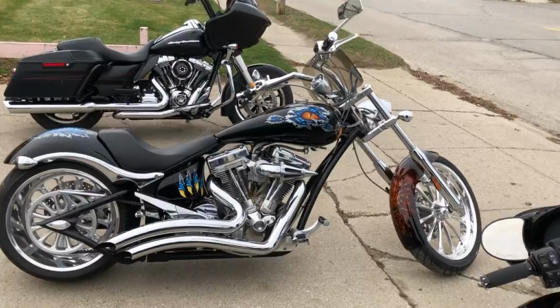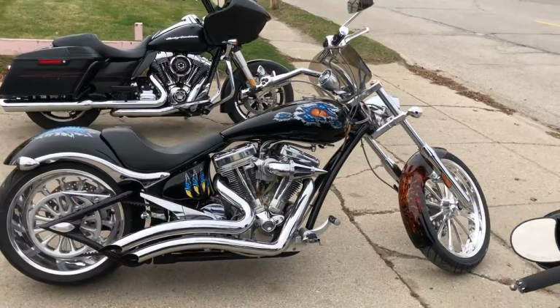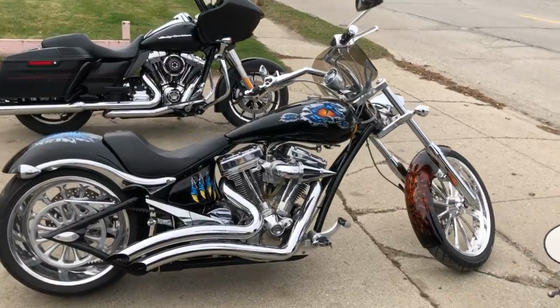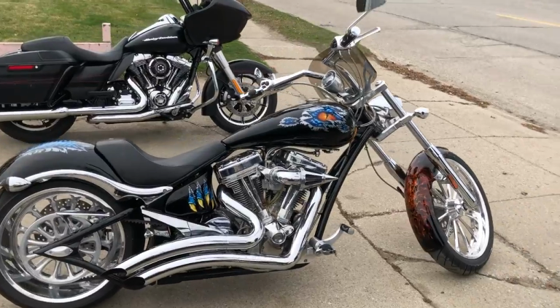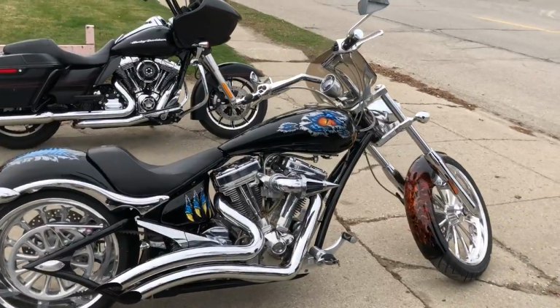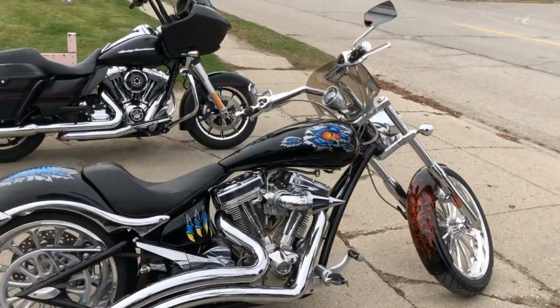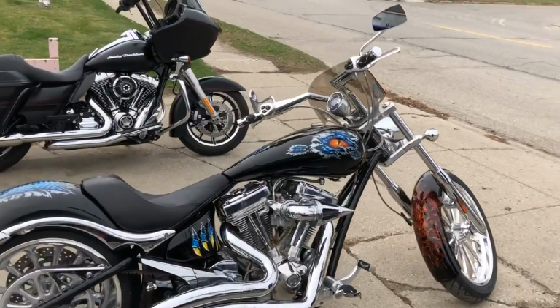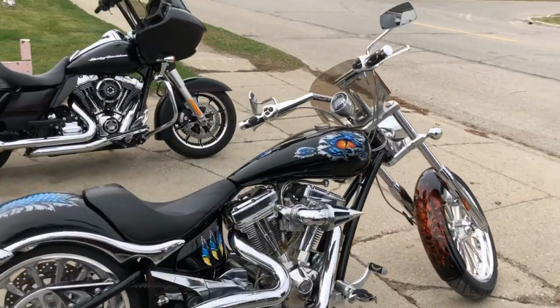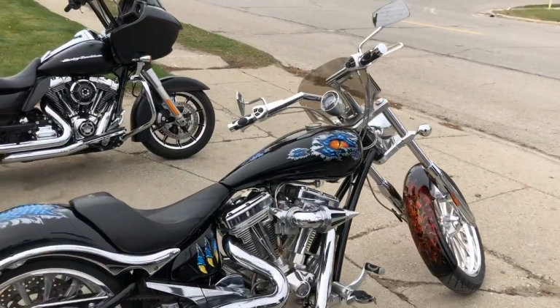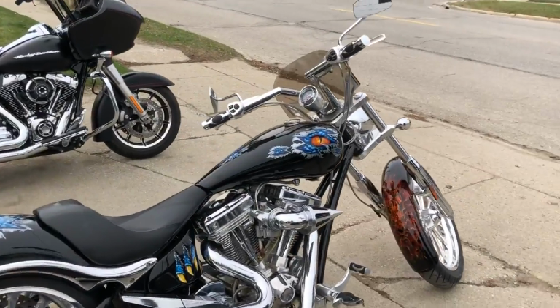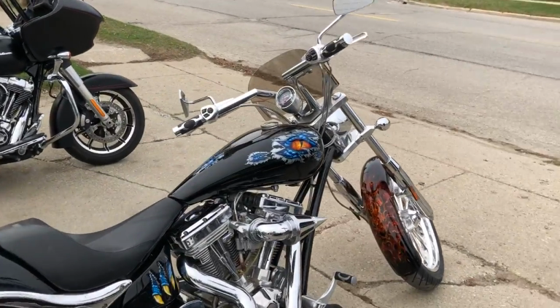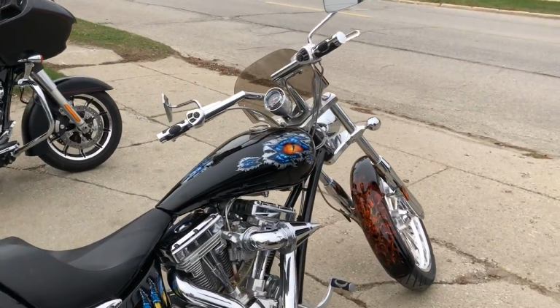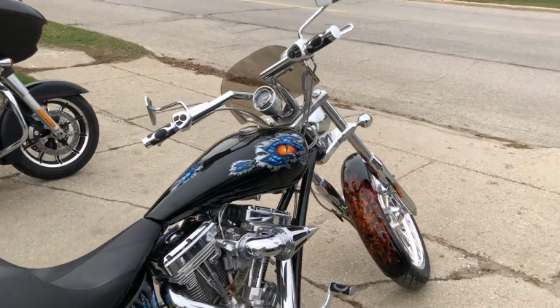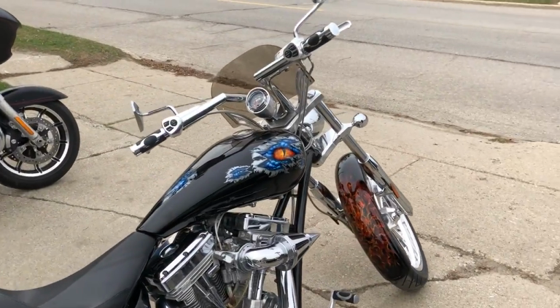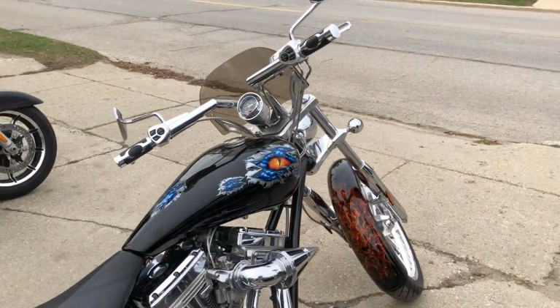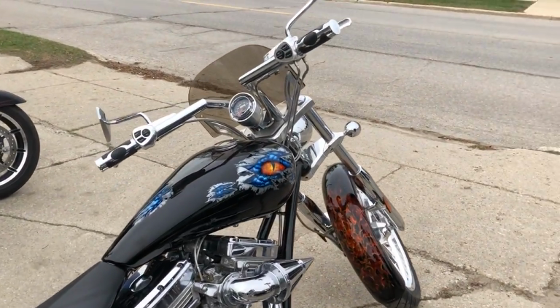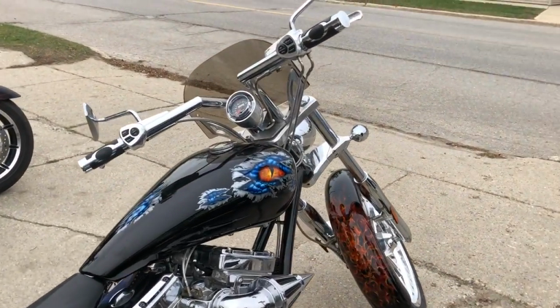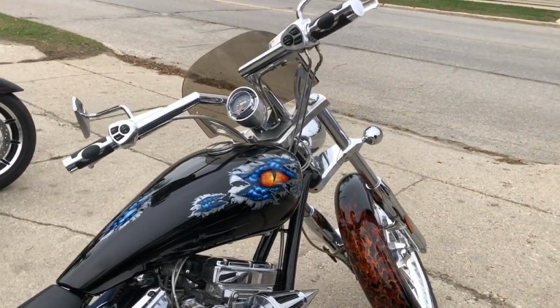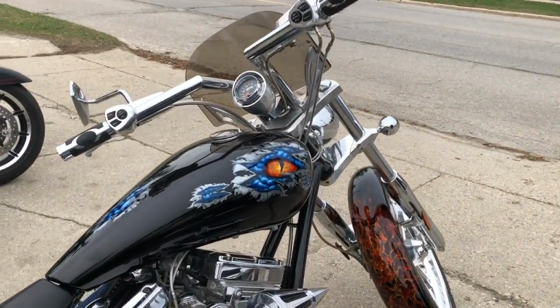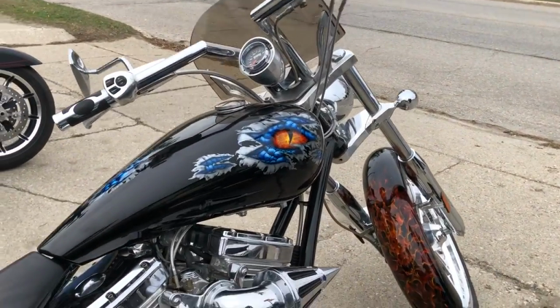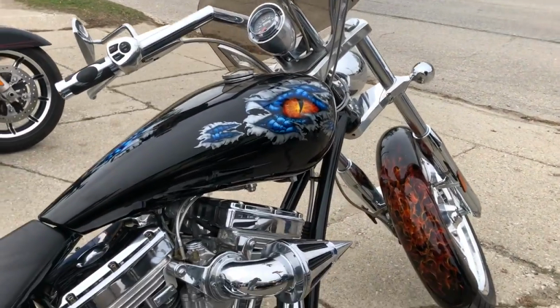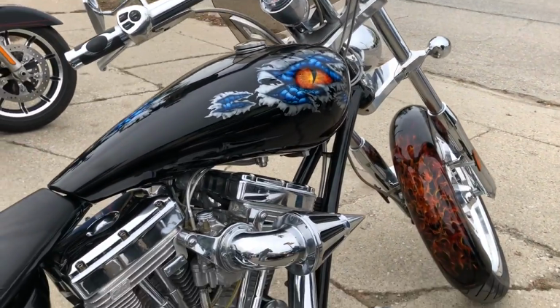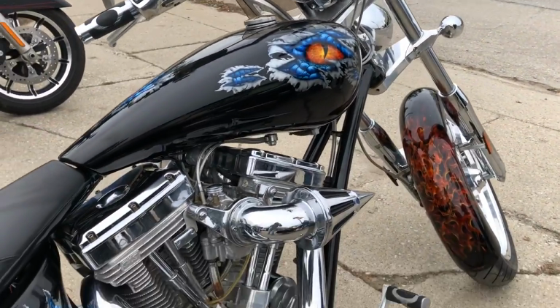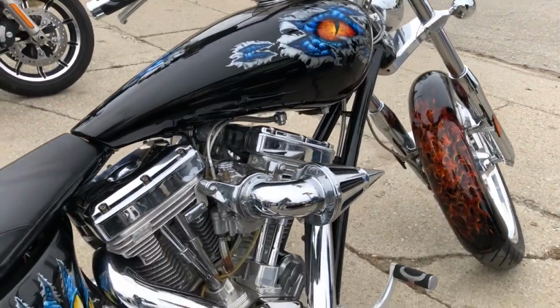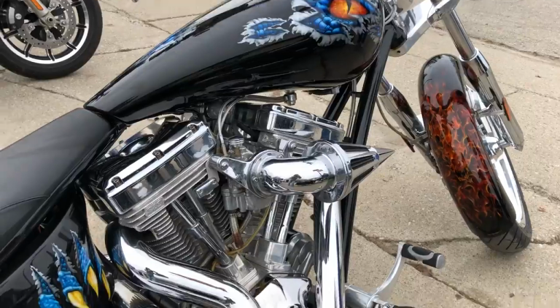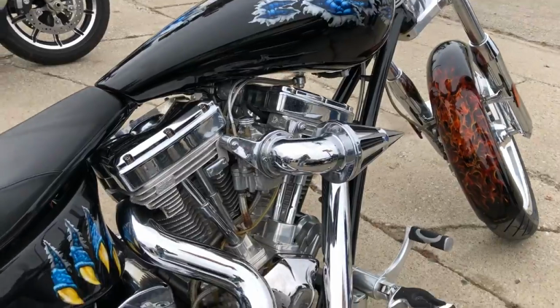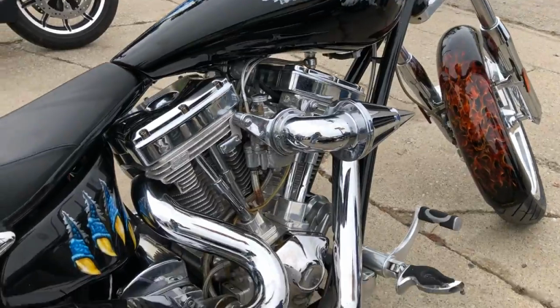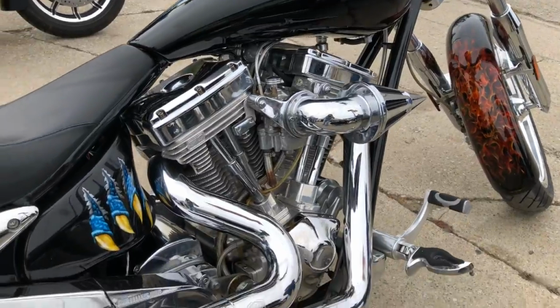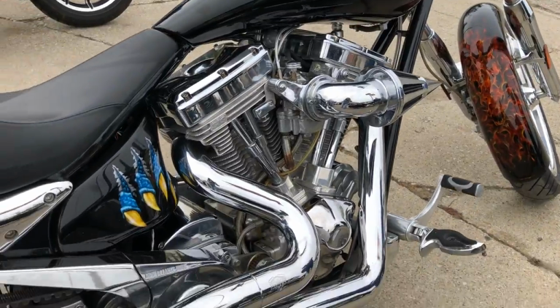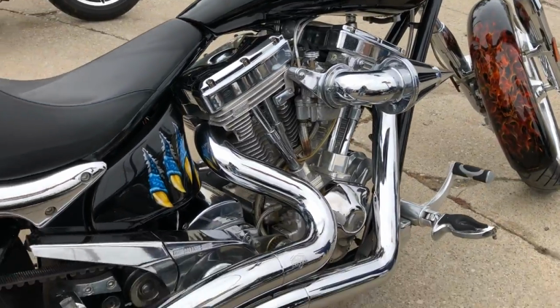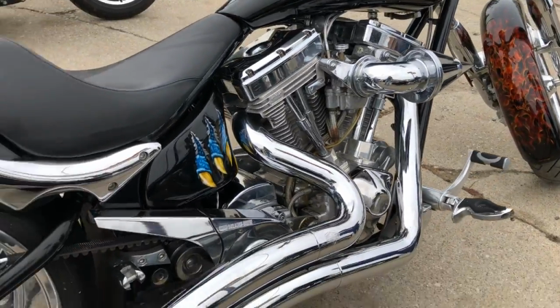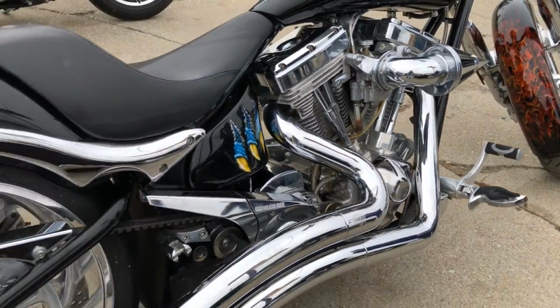Hey guys, ApprovalPowerSports.com here doing some videos on some bikes that just came in. This one here is an 07 Big Dog Mazda for sale.